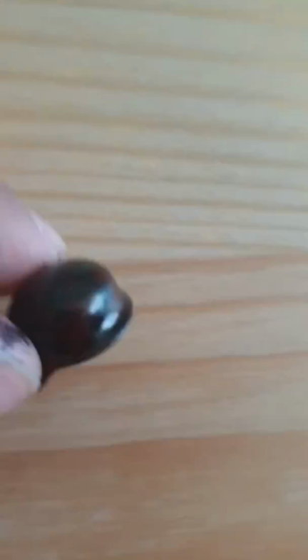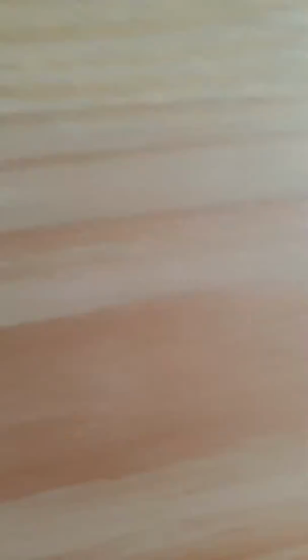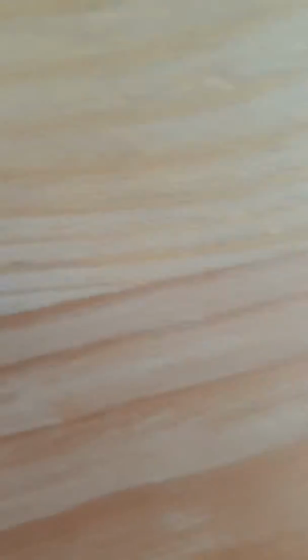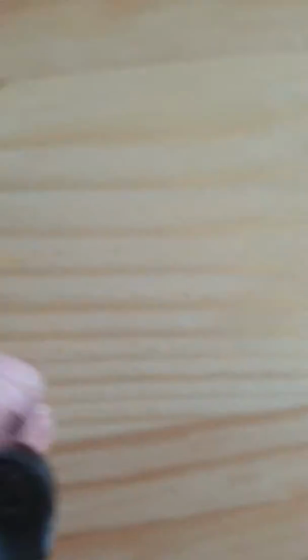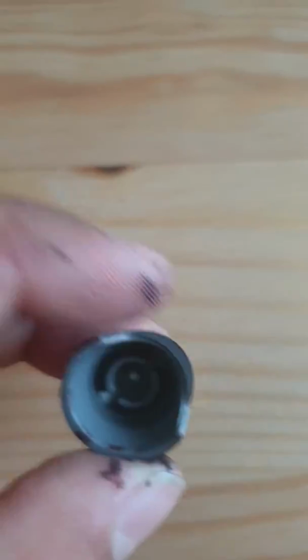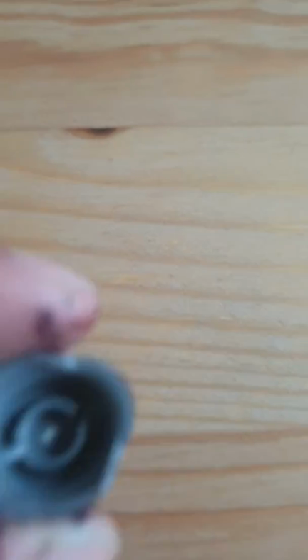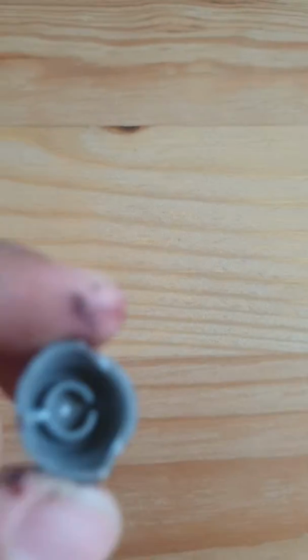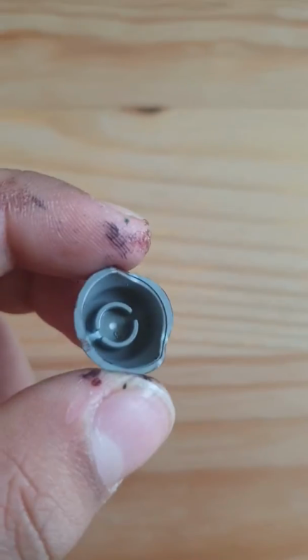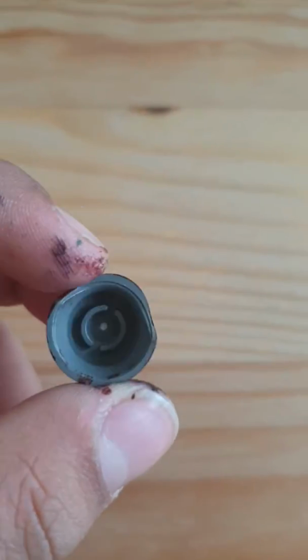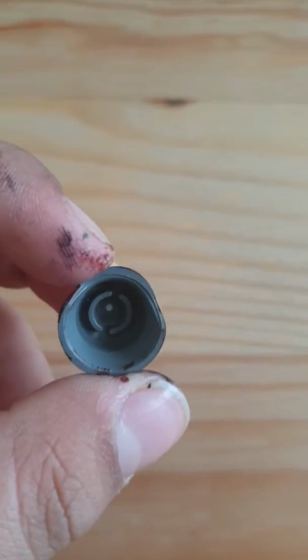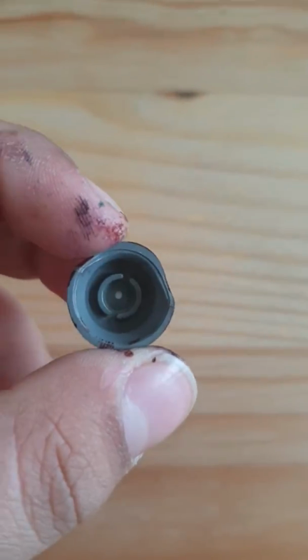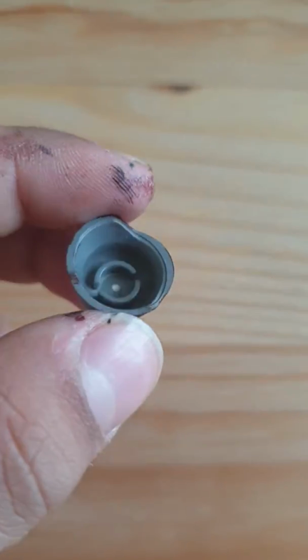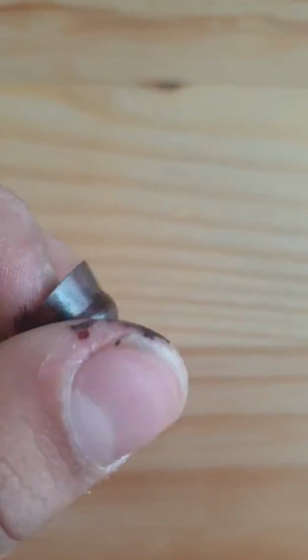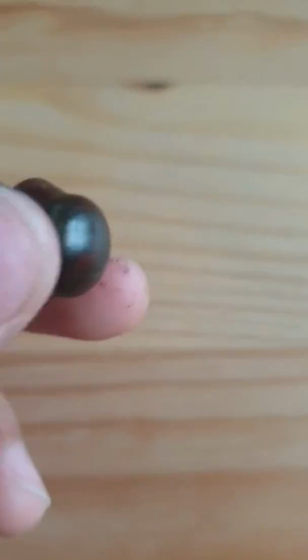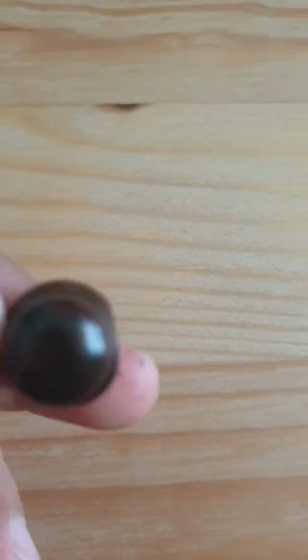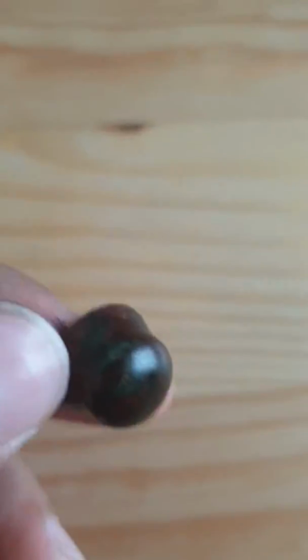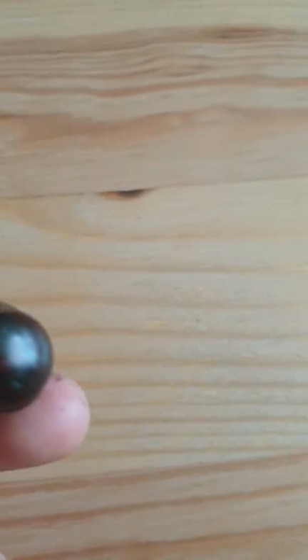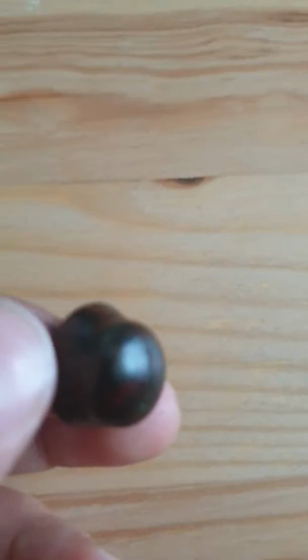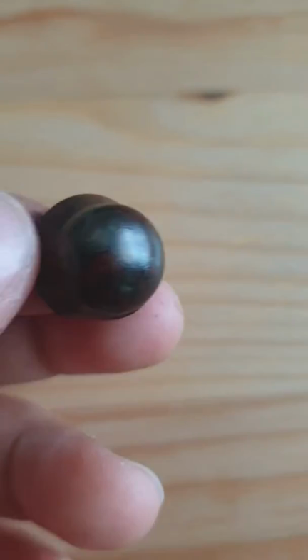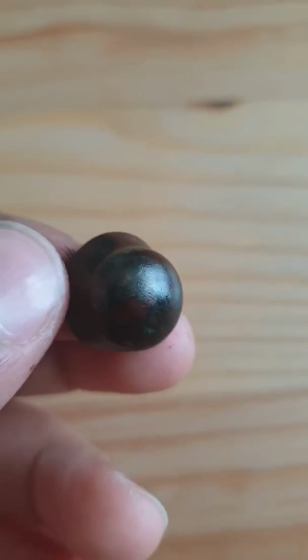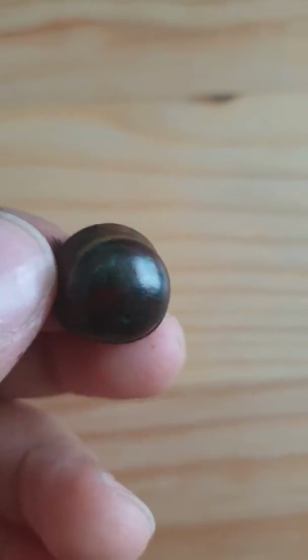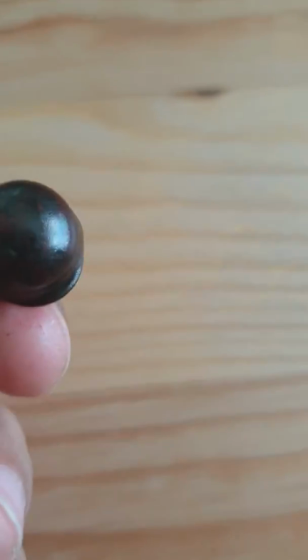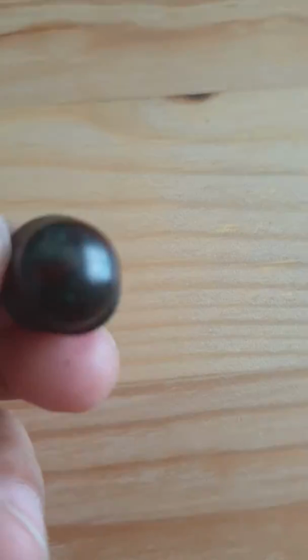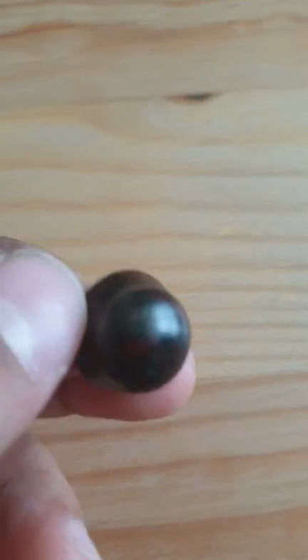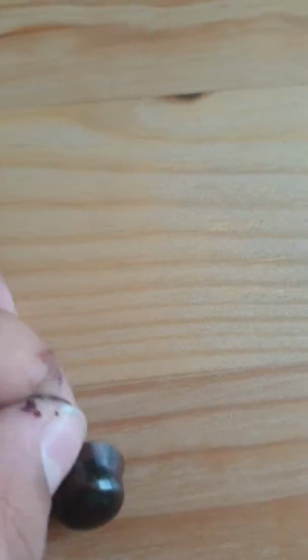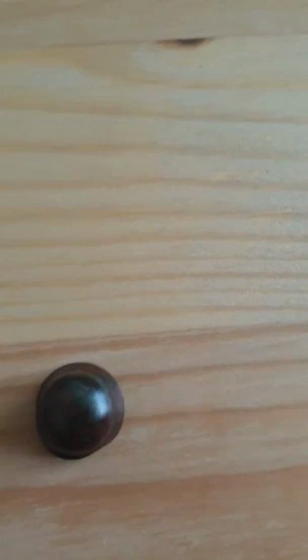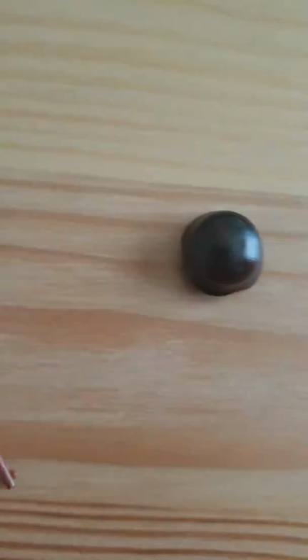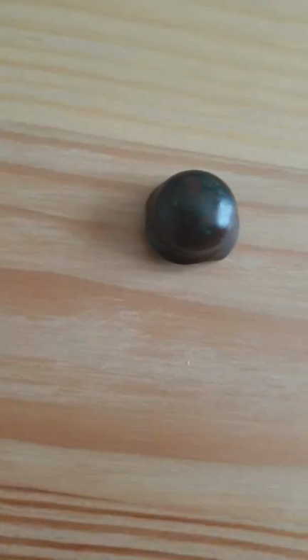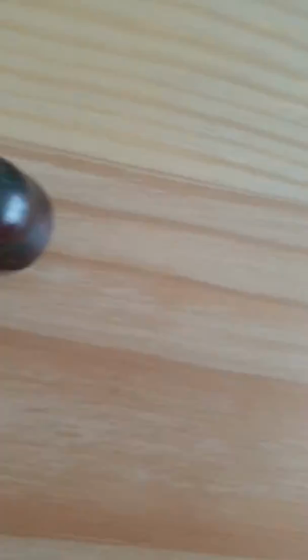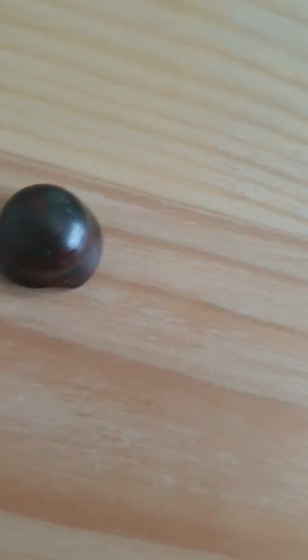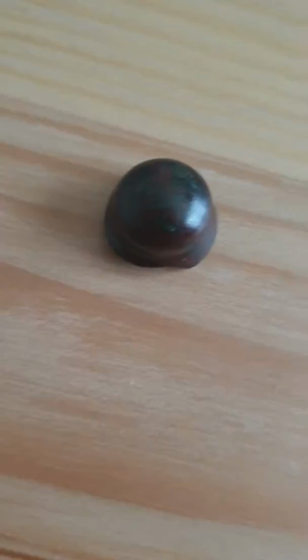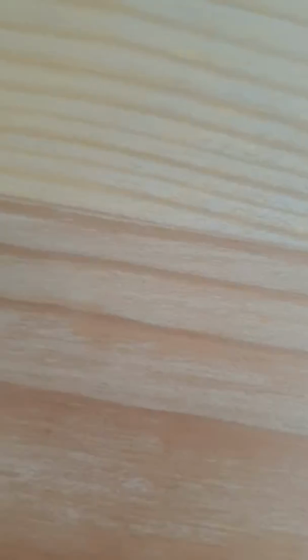It was a grey, just a grey Stahlhelm, as you can see right here. And I just painted it into green and brown.